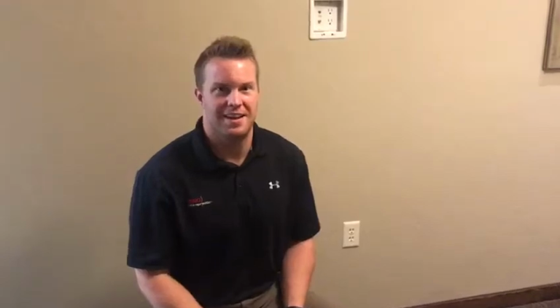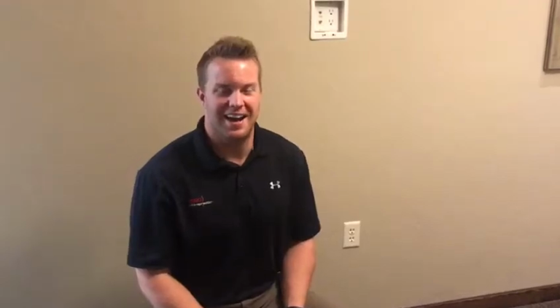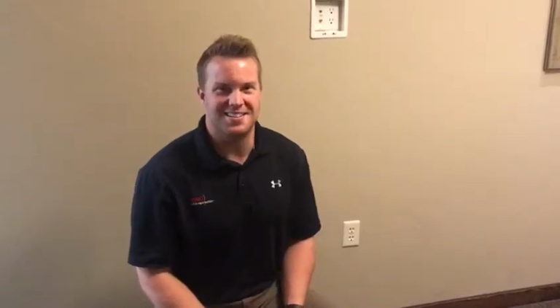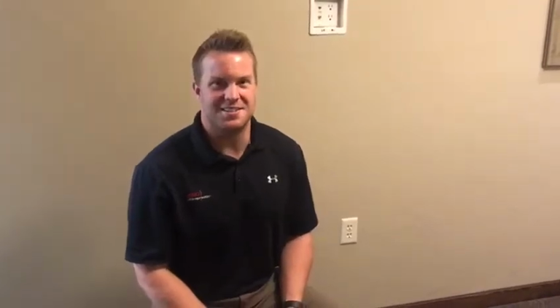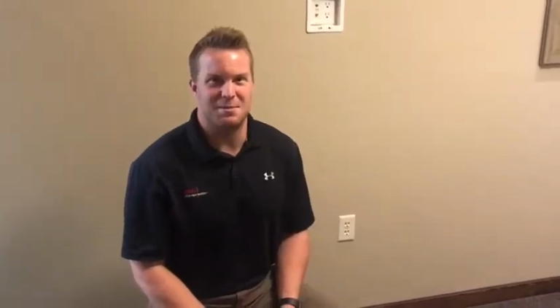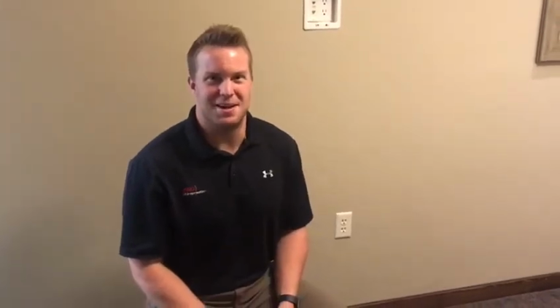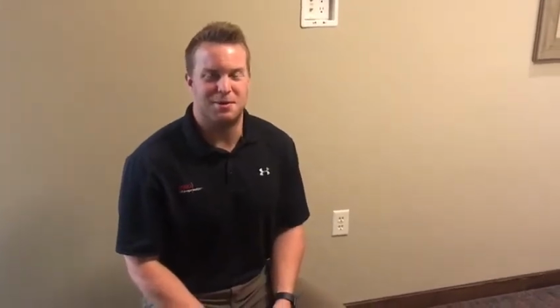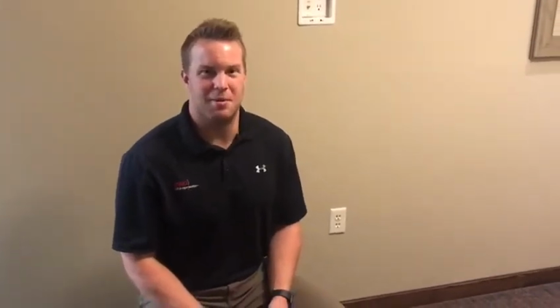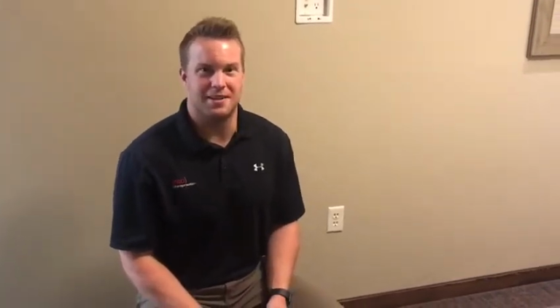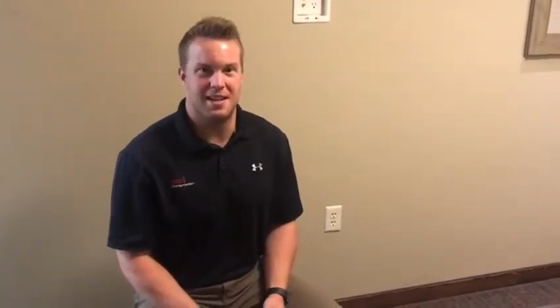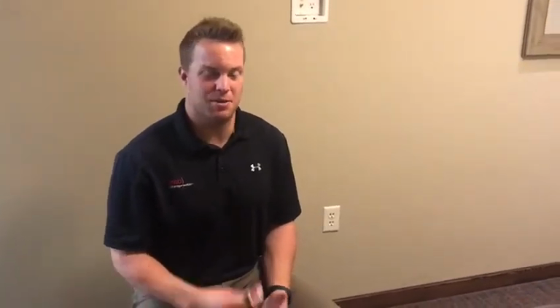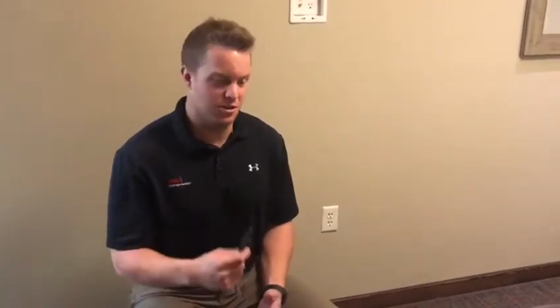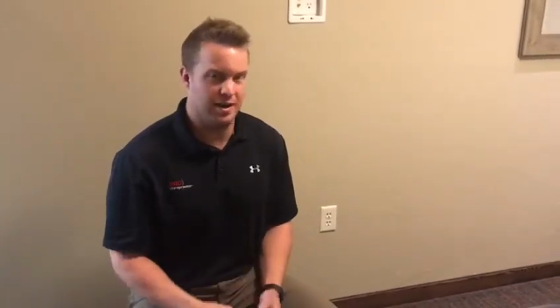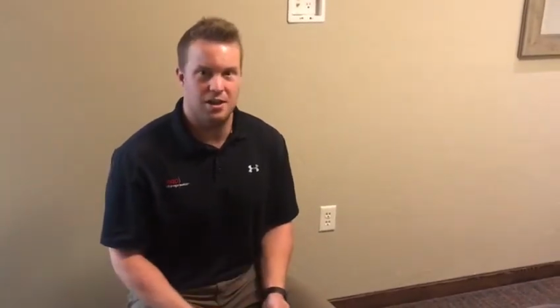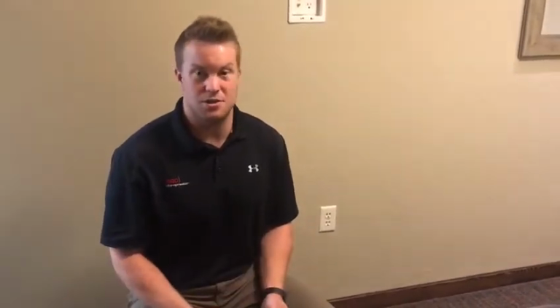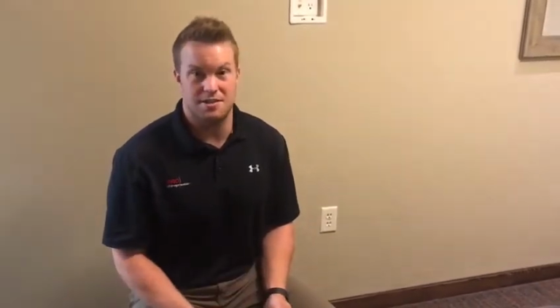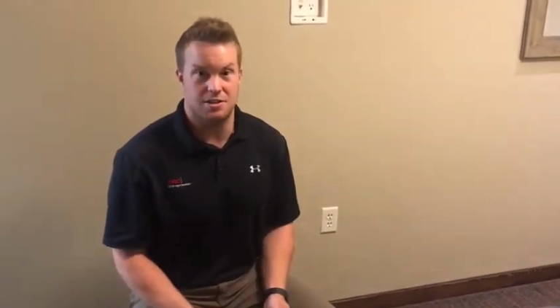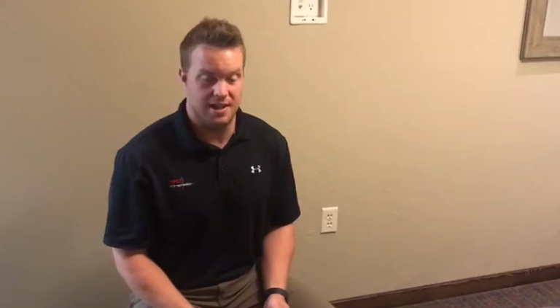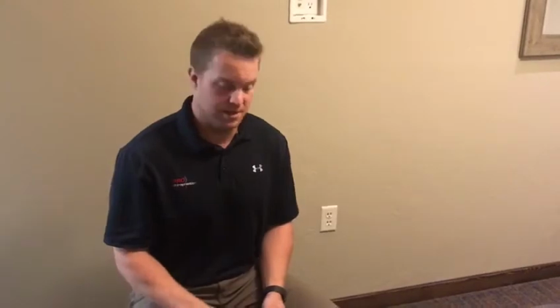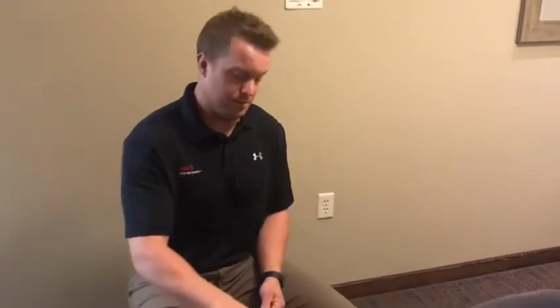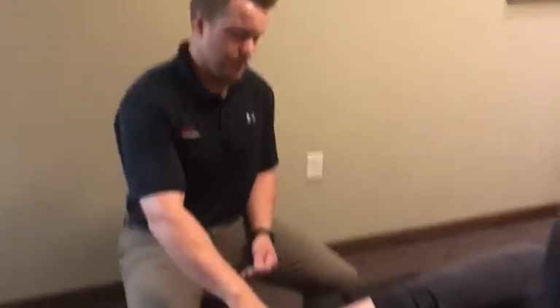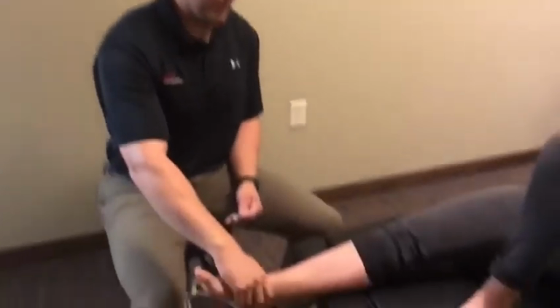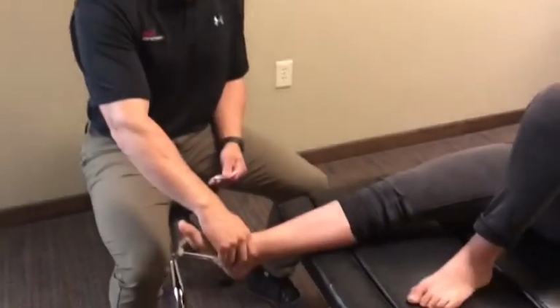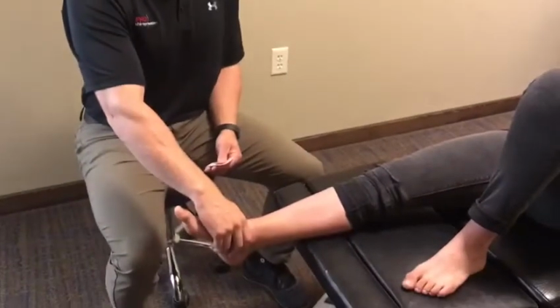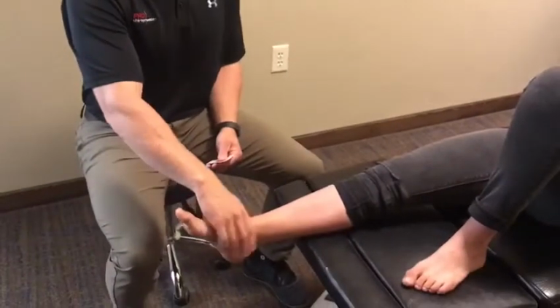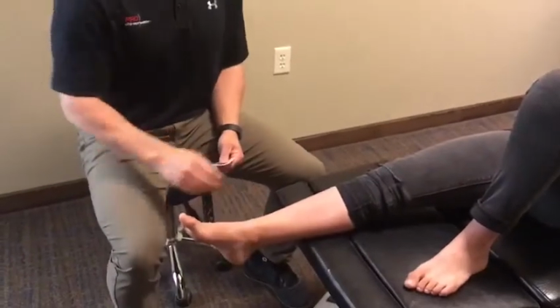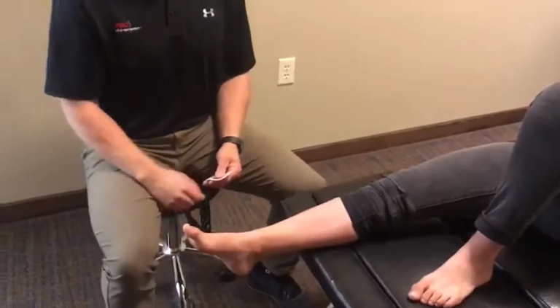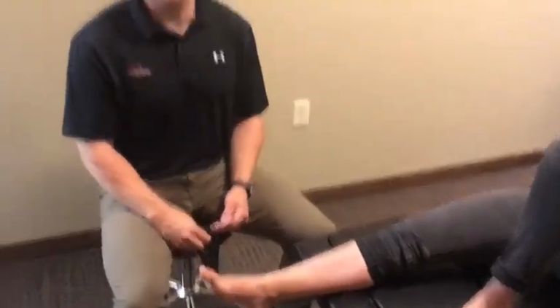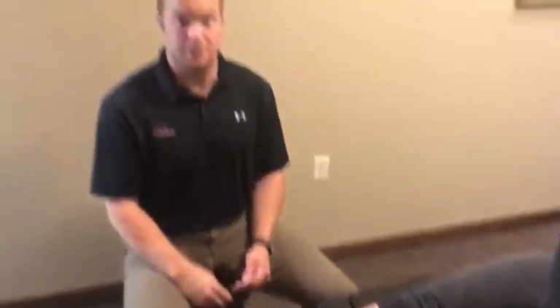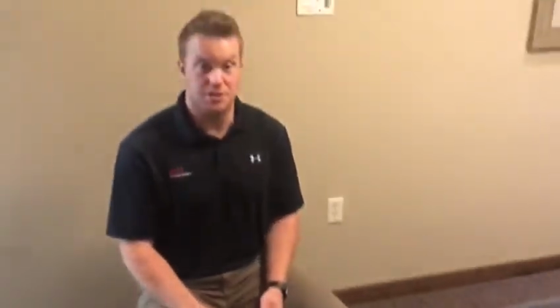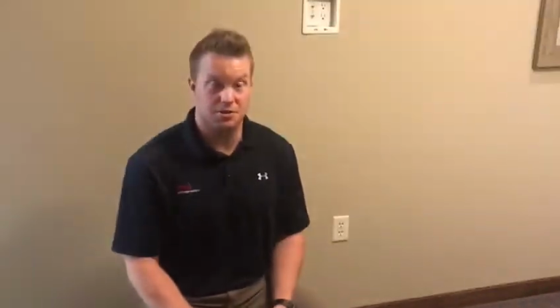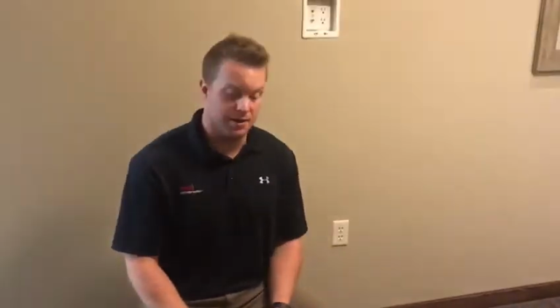Hi, this is Dr. Sam Hassan from Pro Chiropractic. Today I'm going to show you how to use kinesiology tape to help create some stability within the ankle after an inversion ankle sprain.